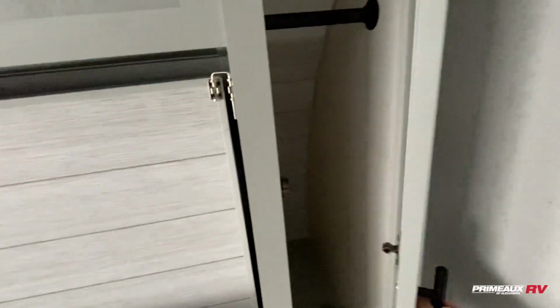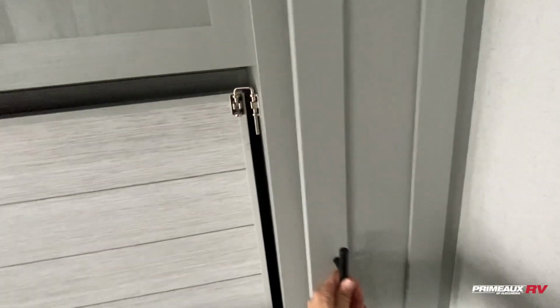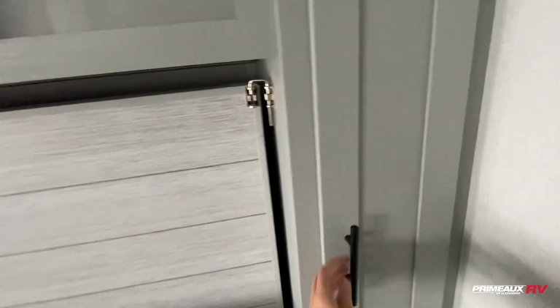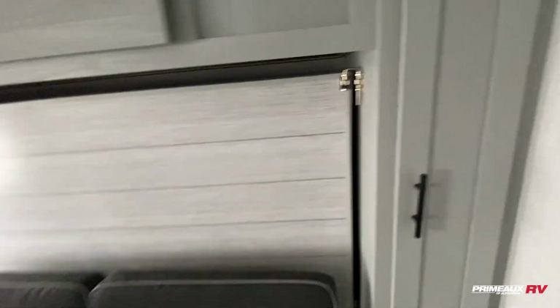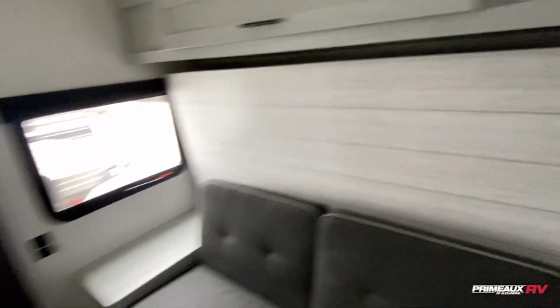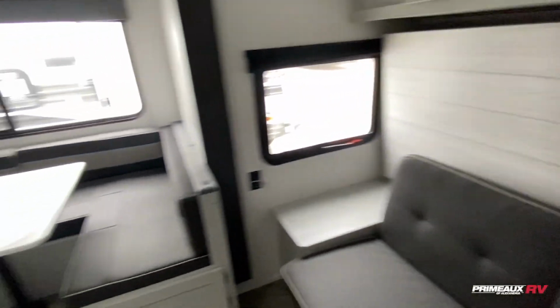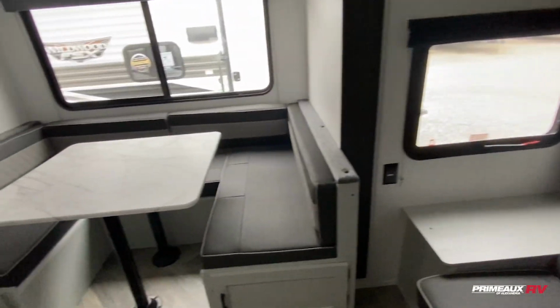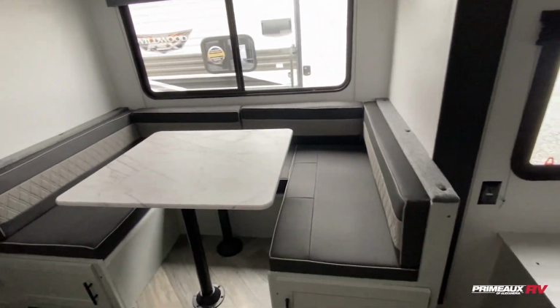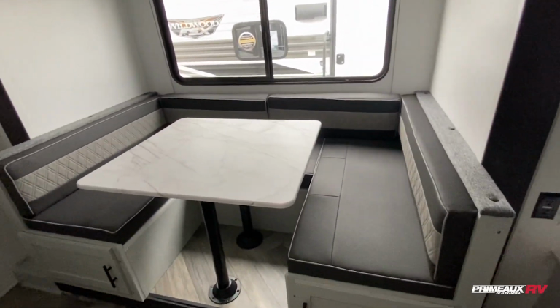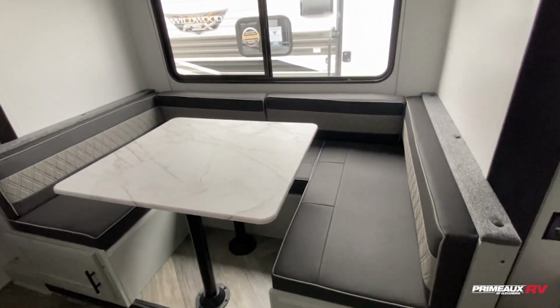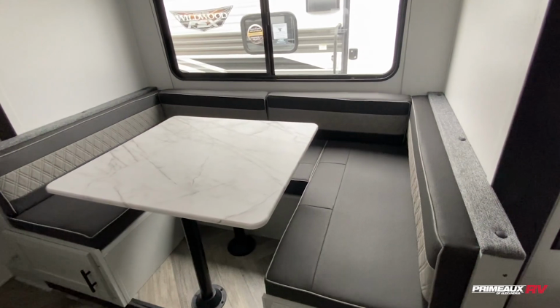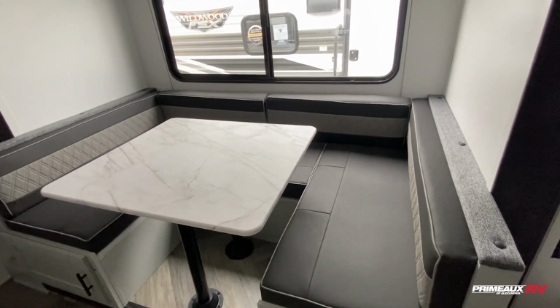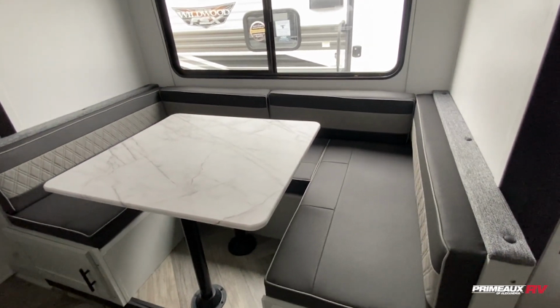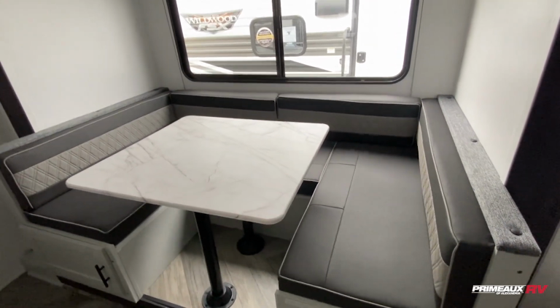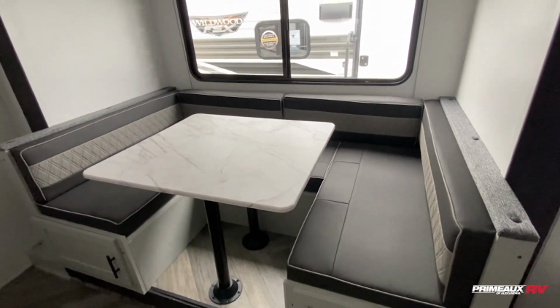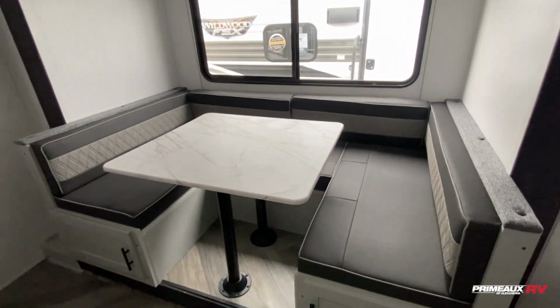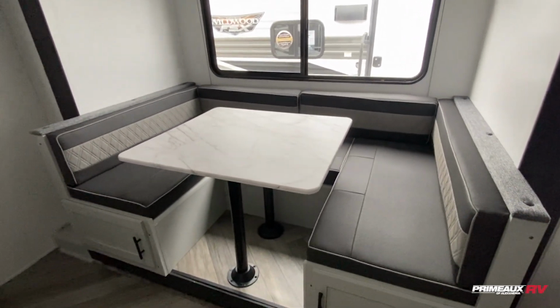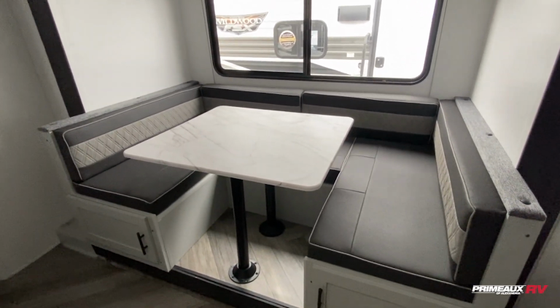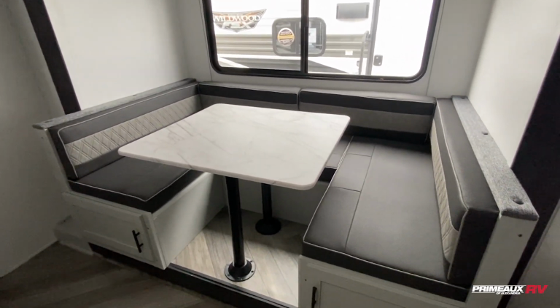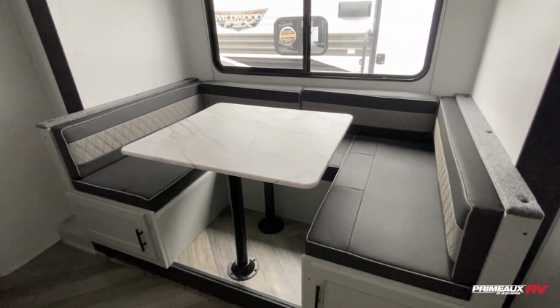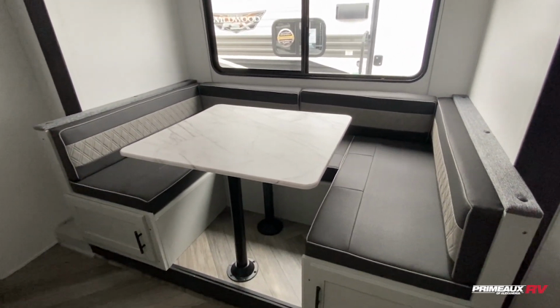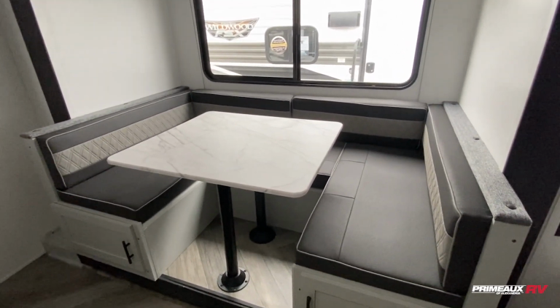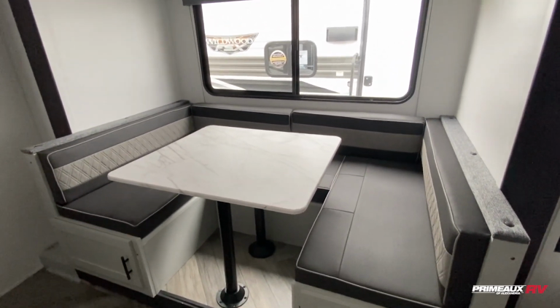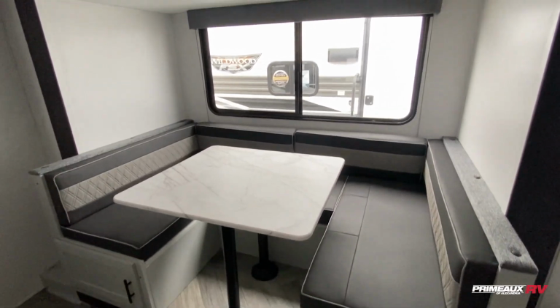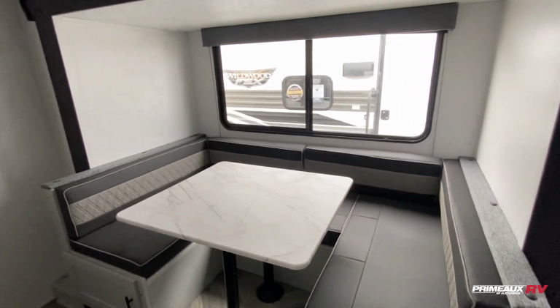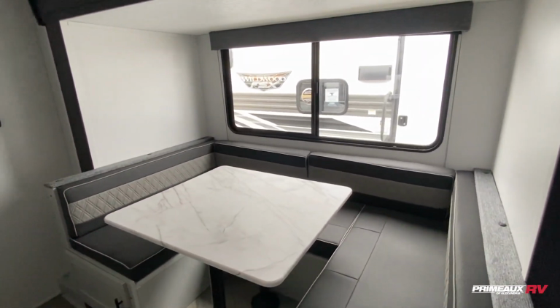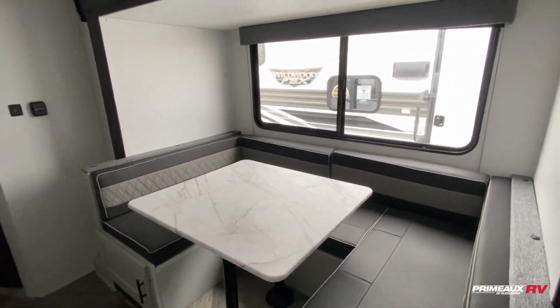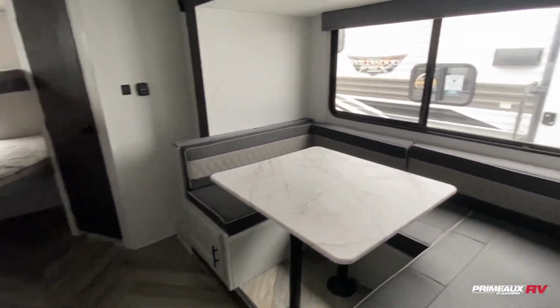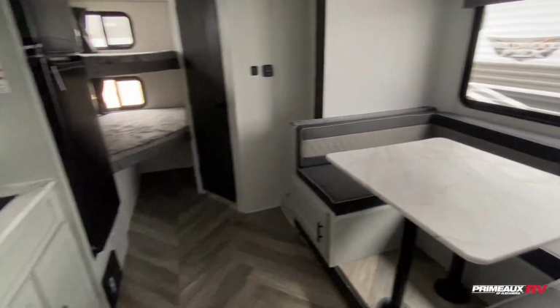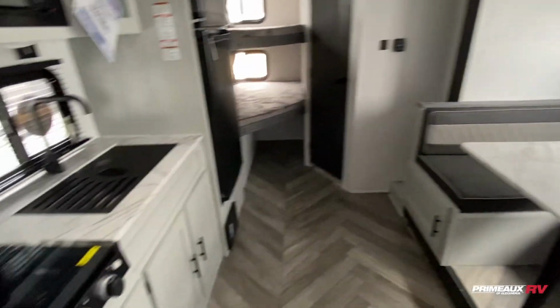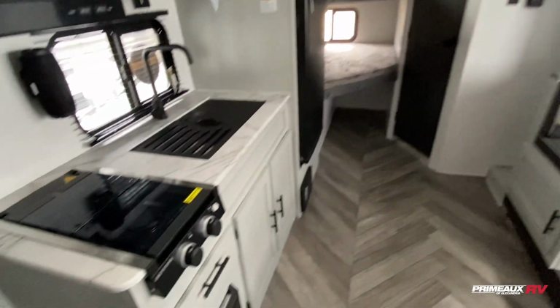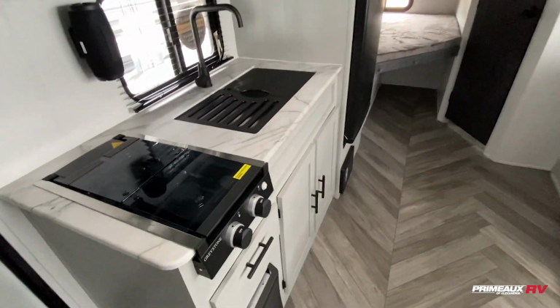You have hanging closet storage and a huge dinette here. This will fold down to give you an additional bed — it's on an elevated platform with storage underneath, as well as a nice big window.